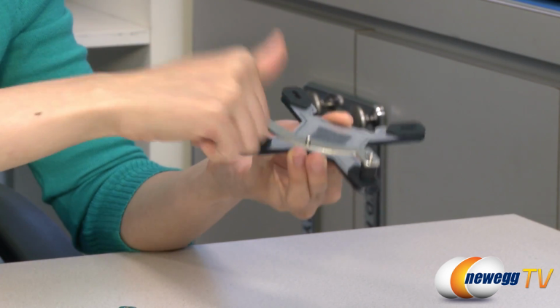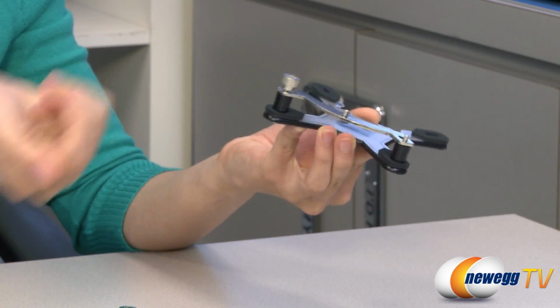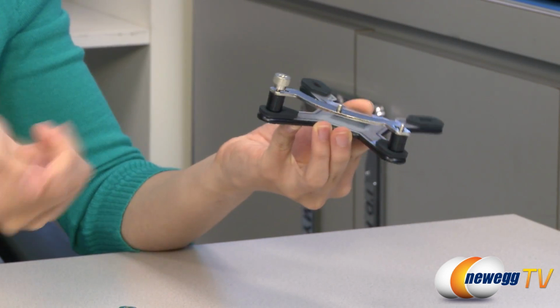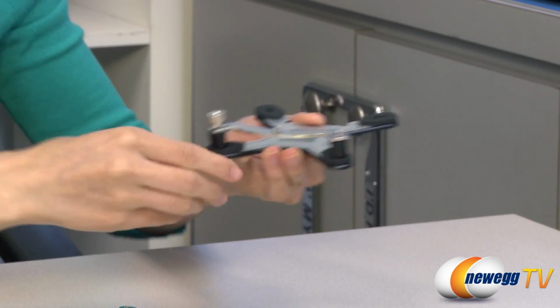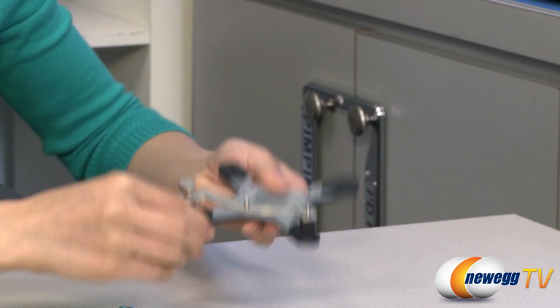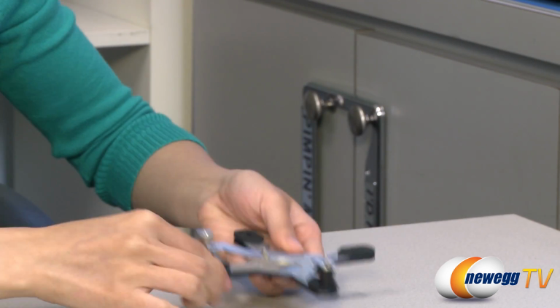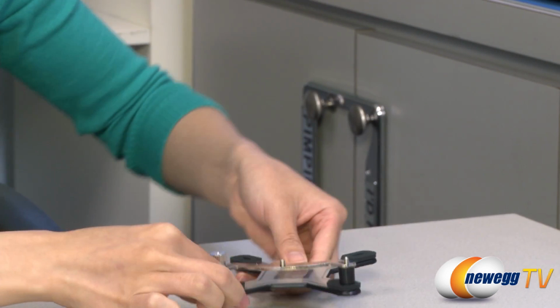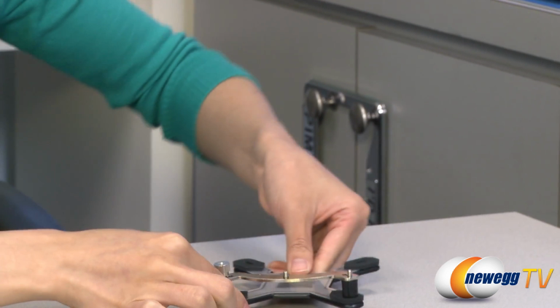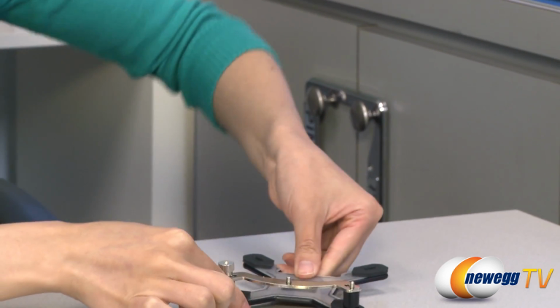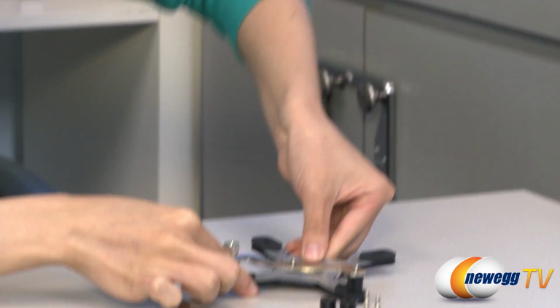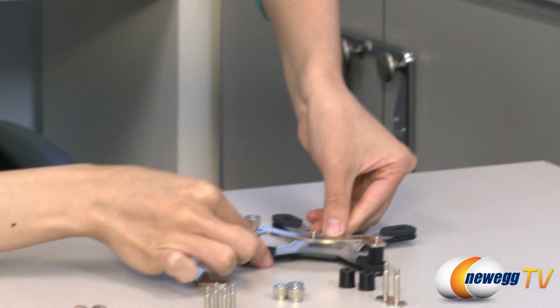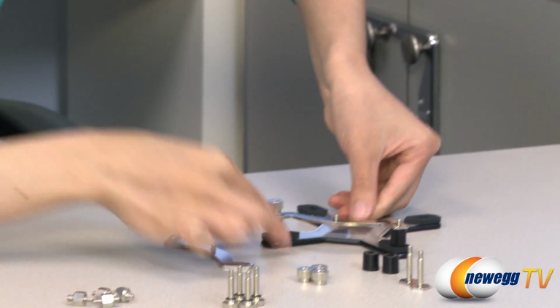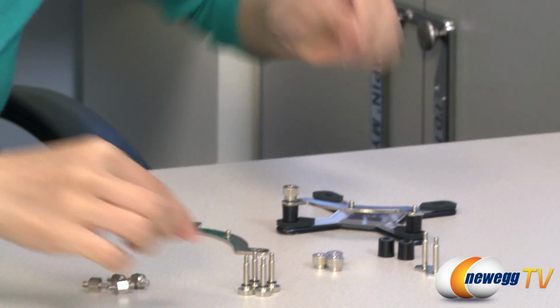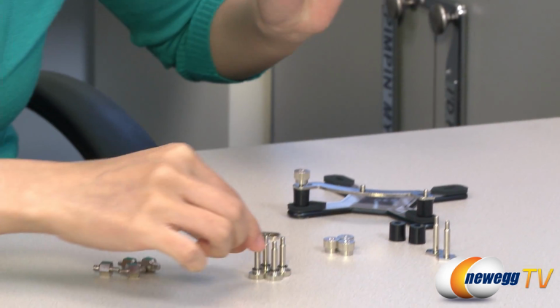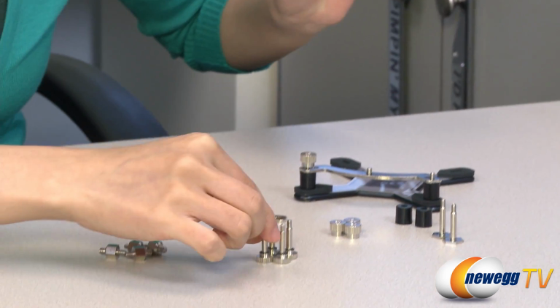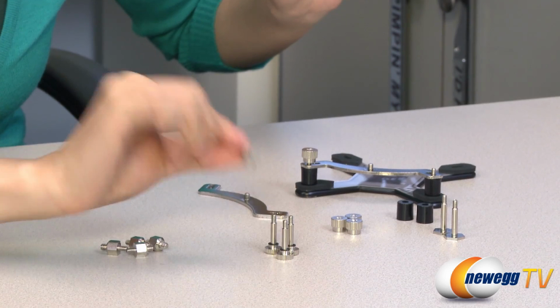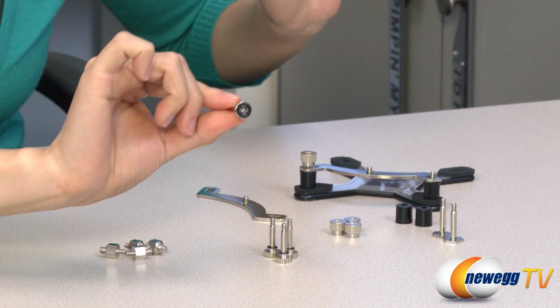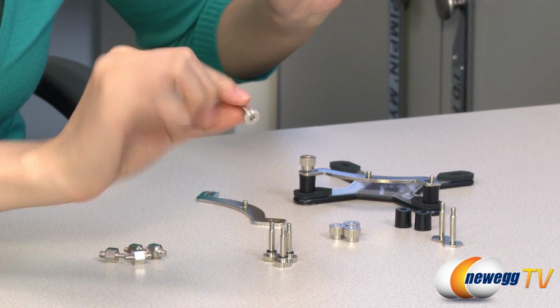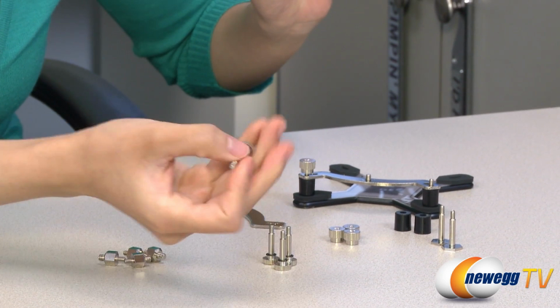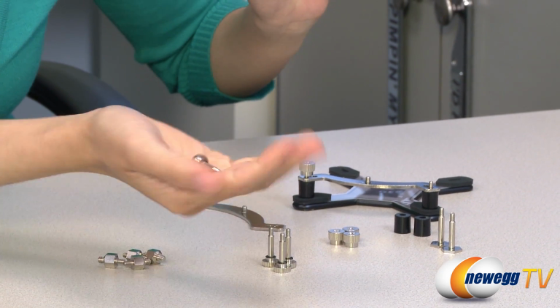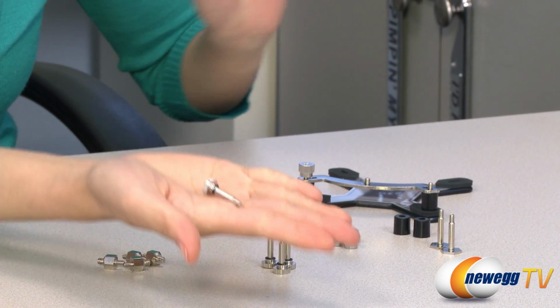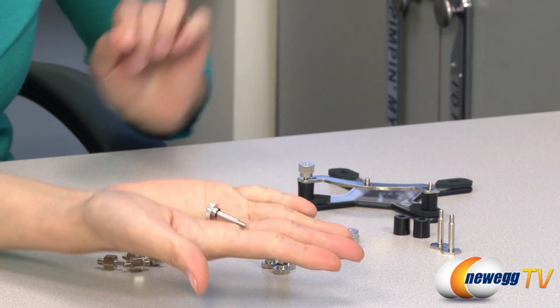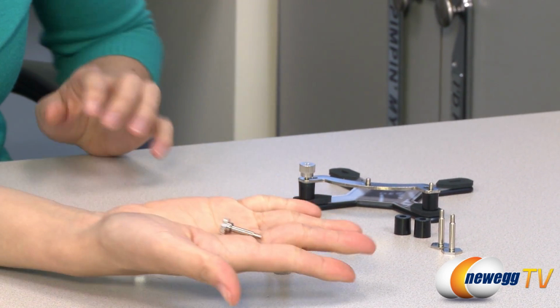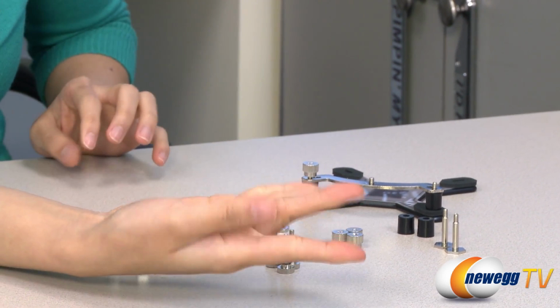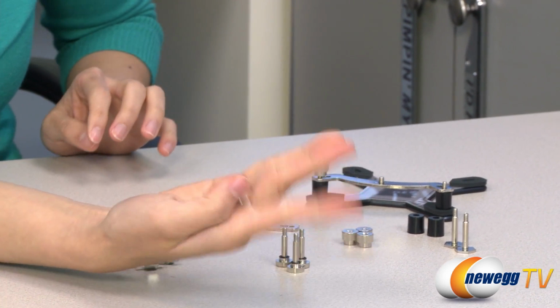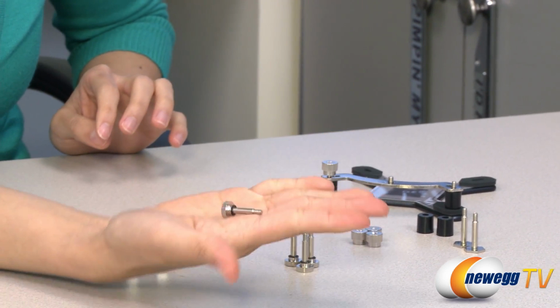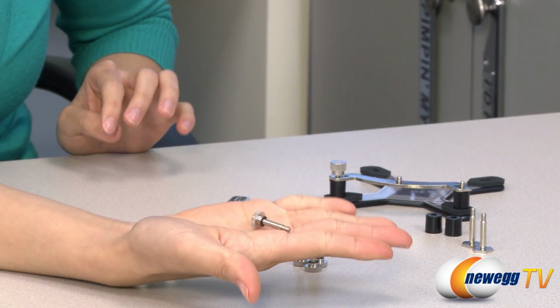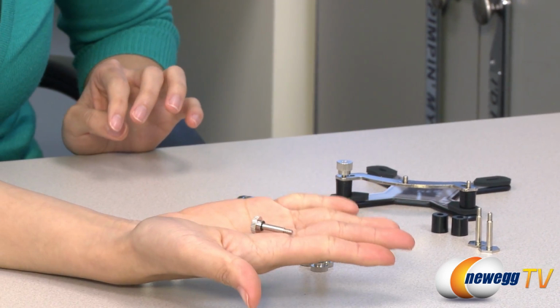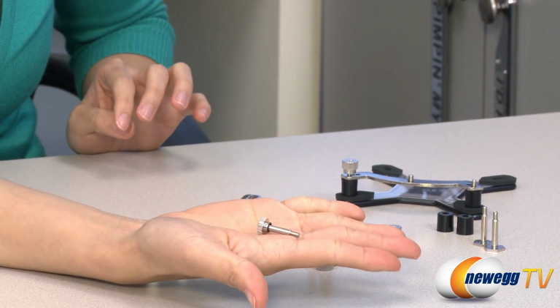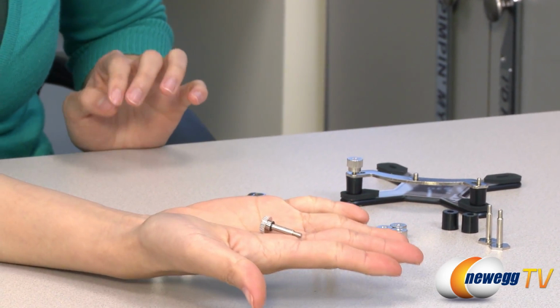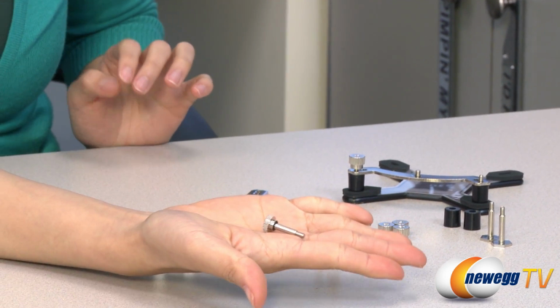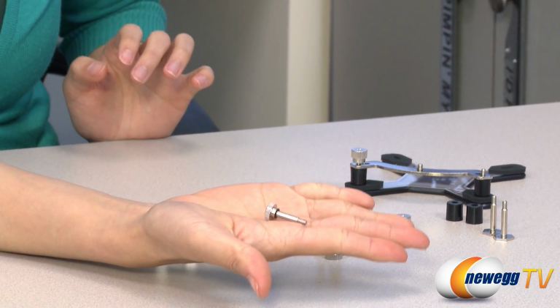And that's it. One last thing: these are the special screws that are for your specific mini ITX motherboards.